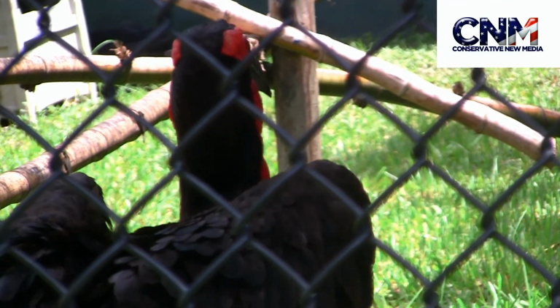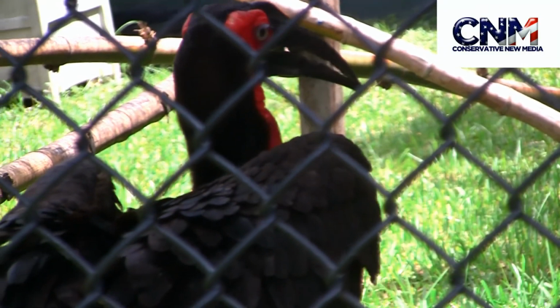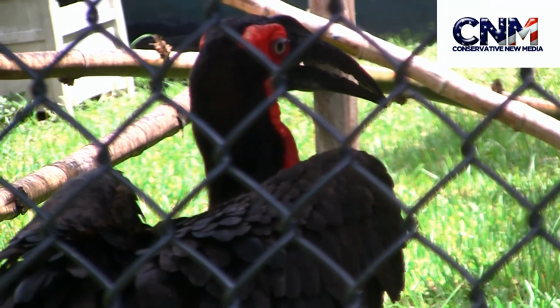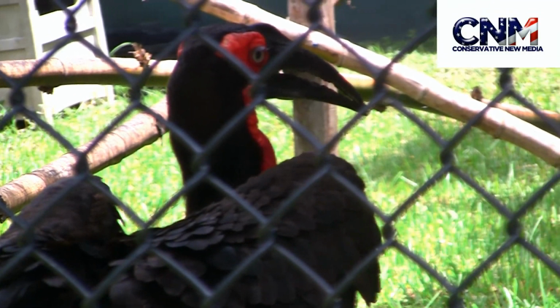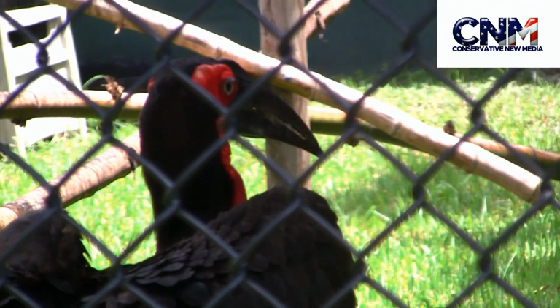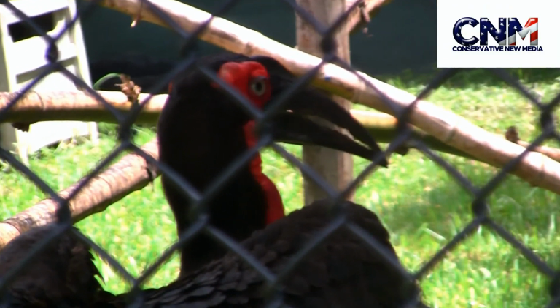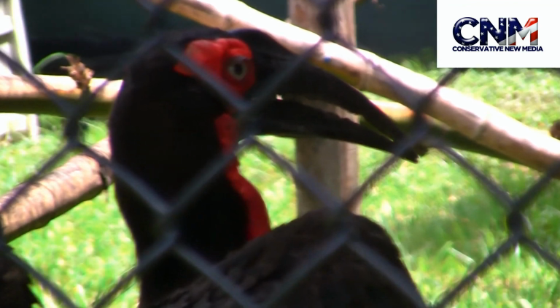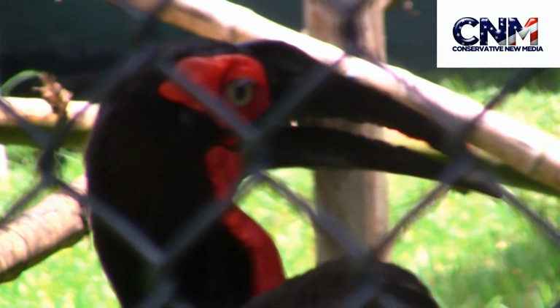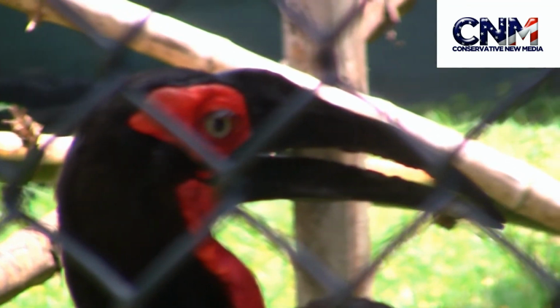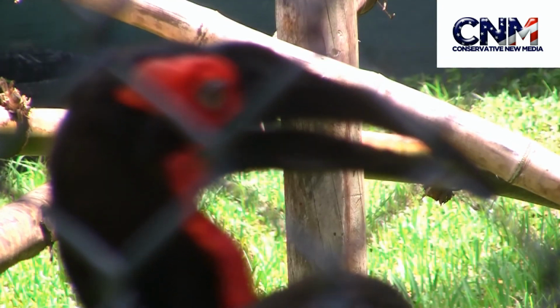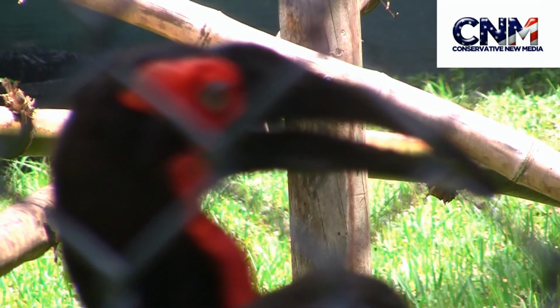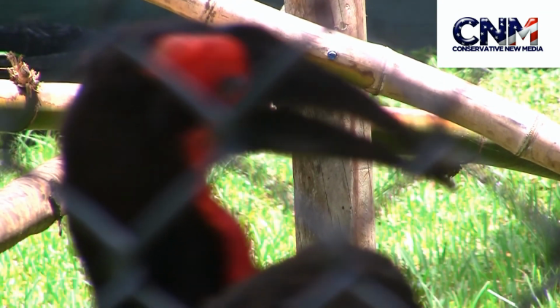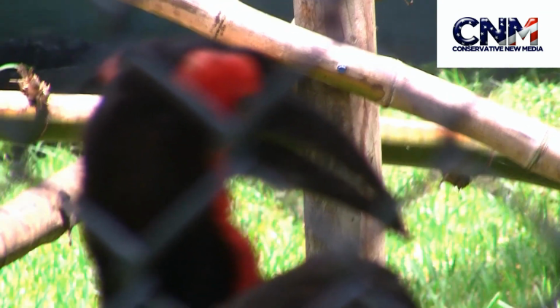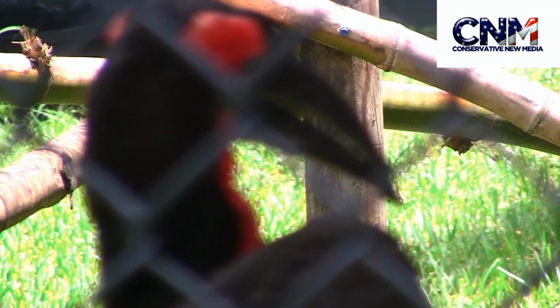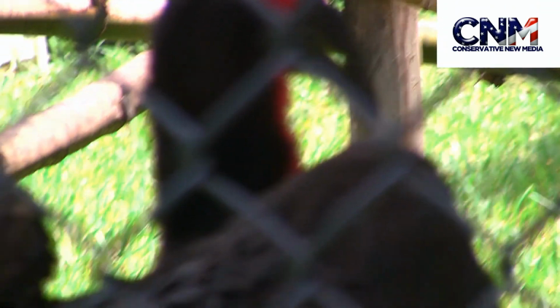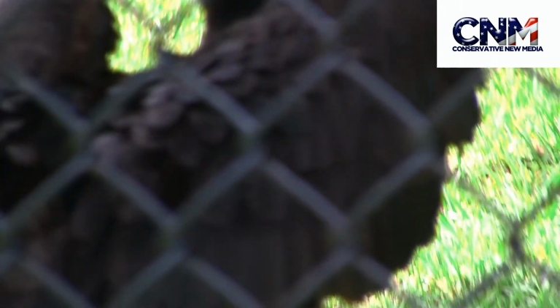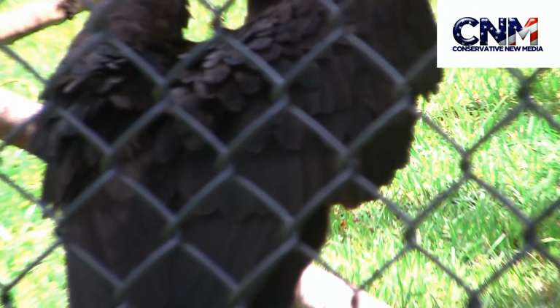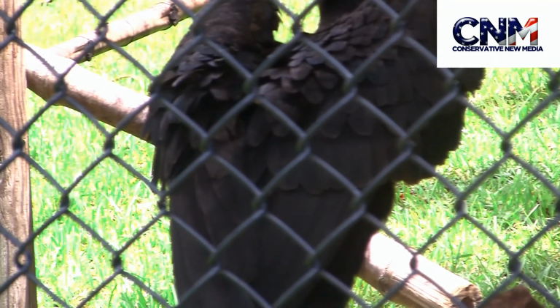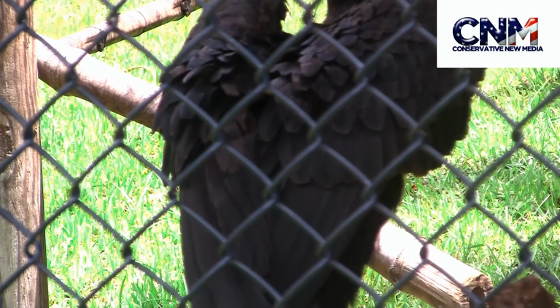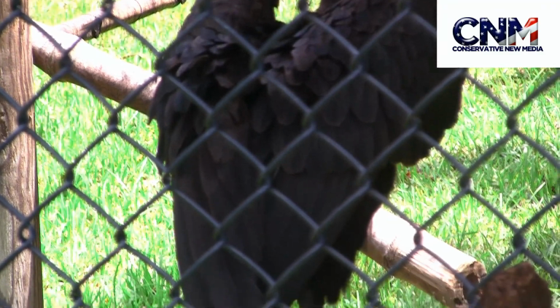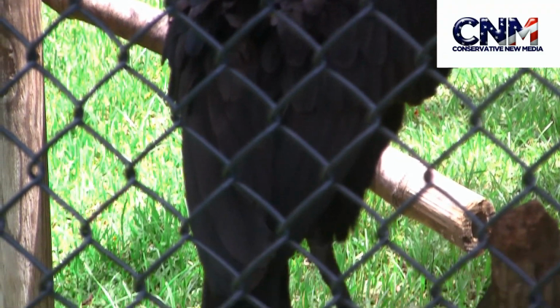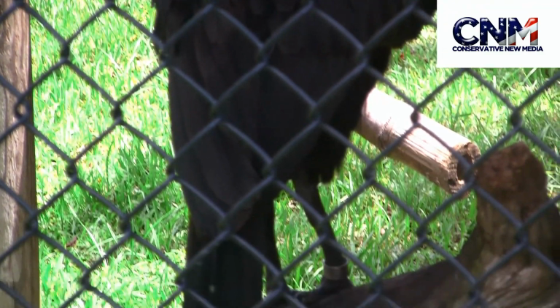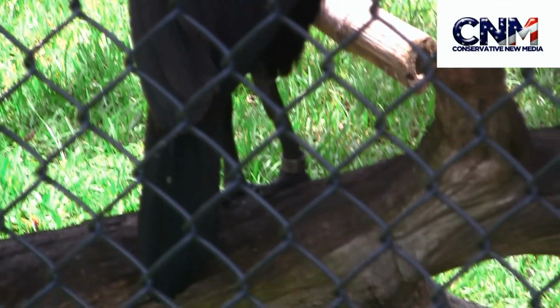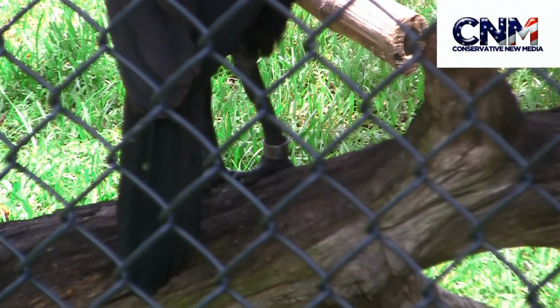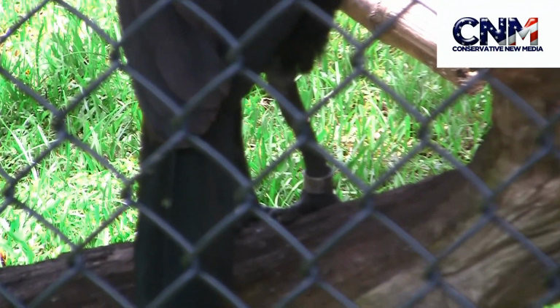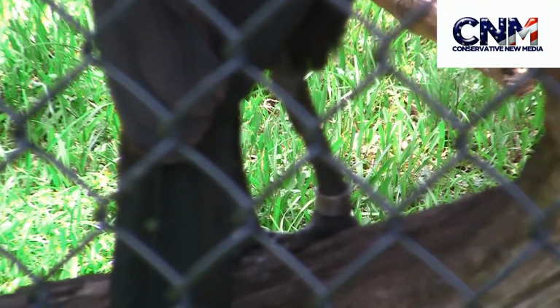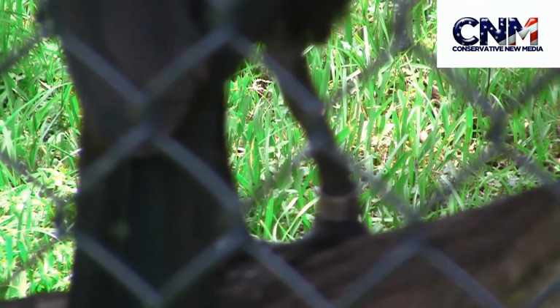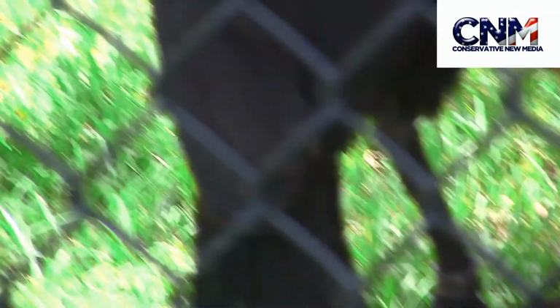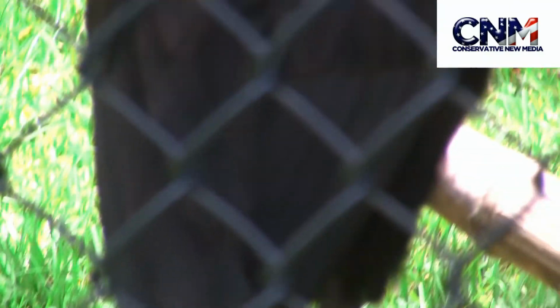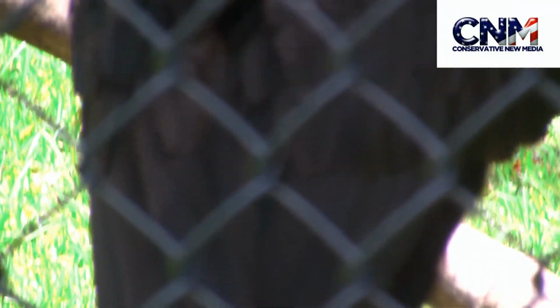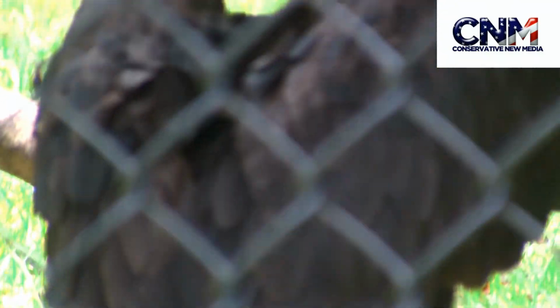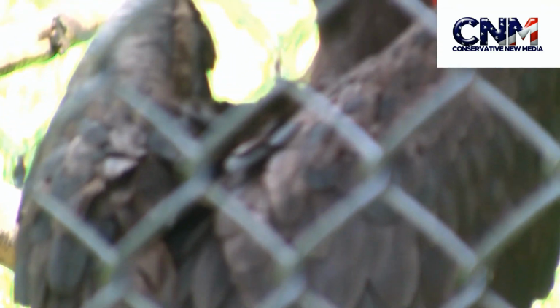I've always liked these birds, I think they're really cool. Look at the feathers. Look at the feet, the claws. That bird, in my personal opinion, has a lot of power. Look at that.